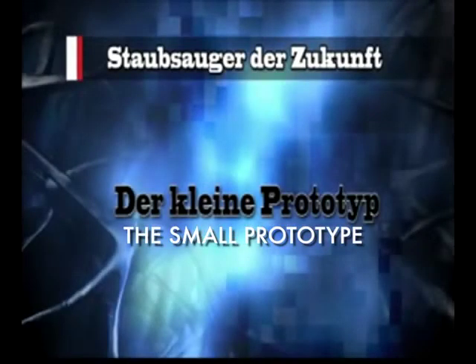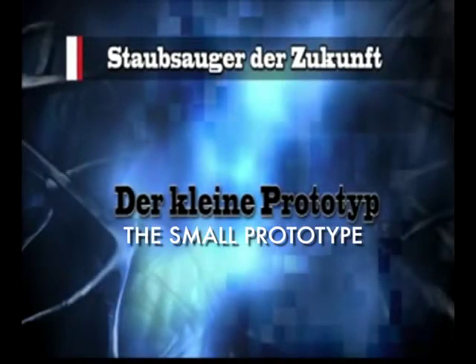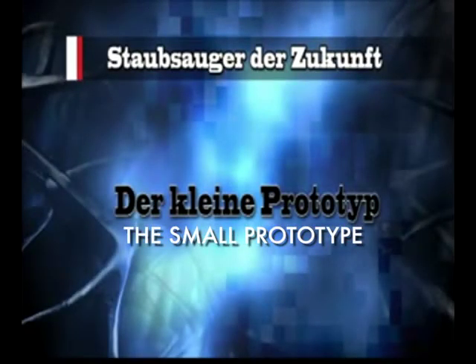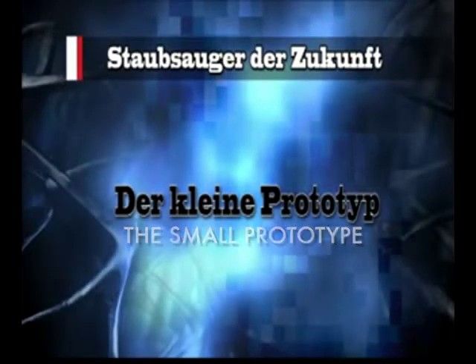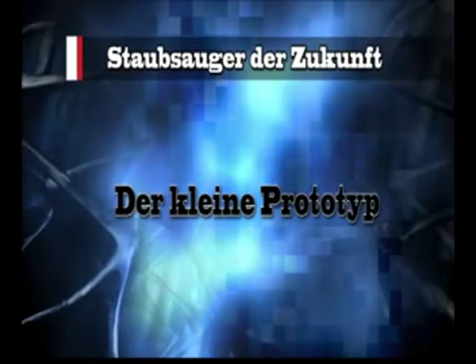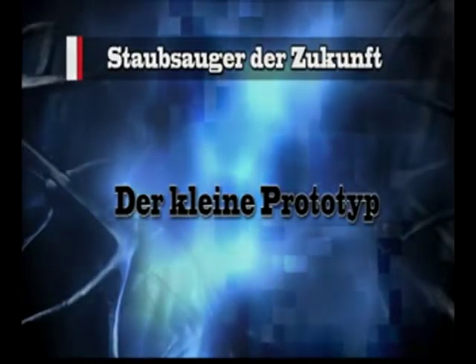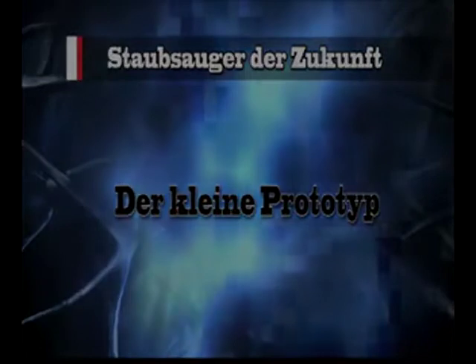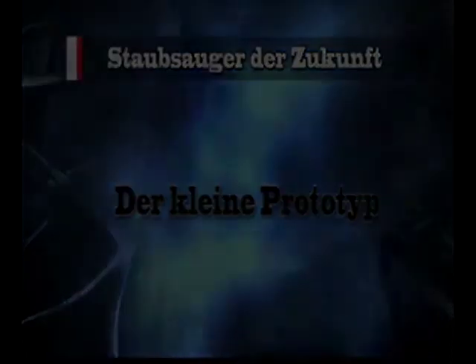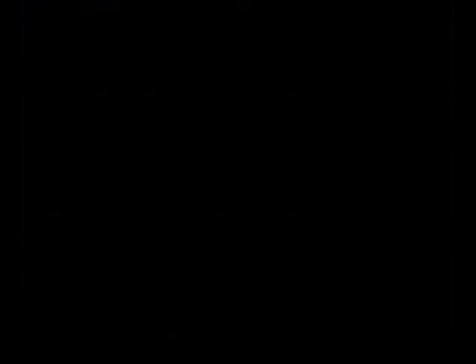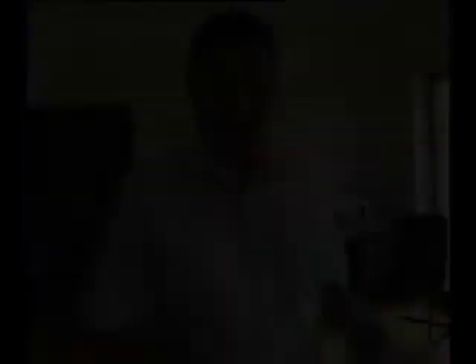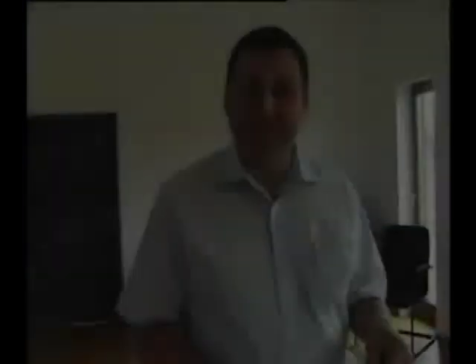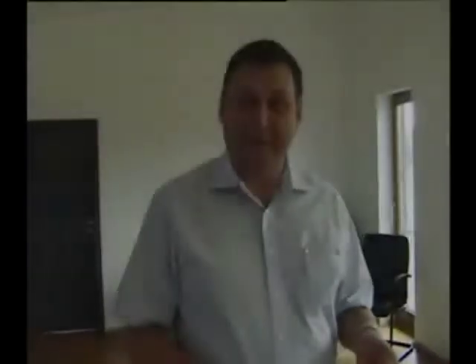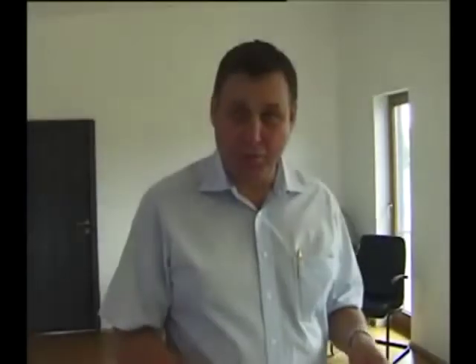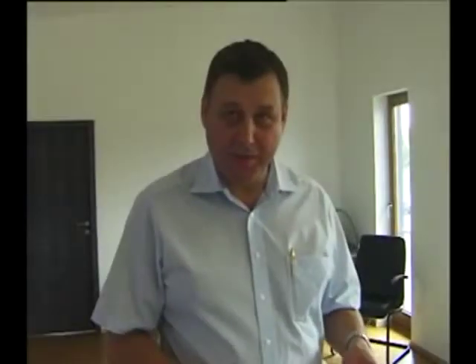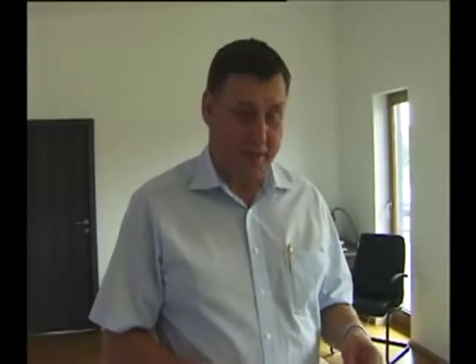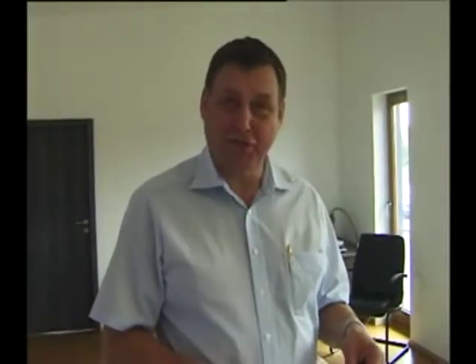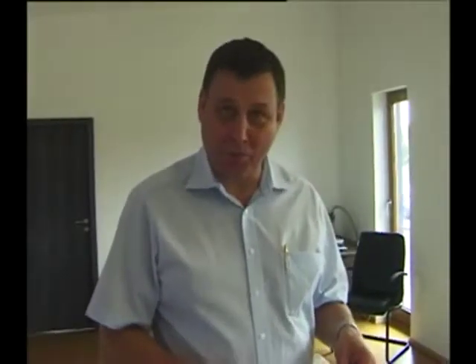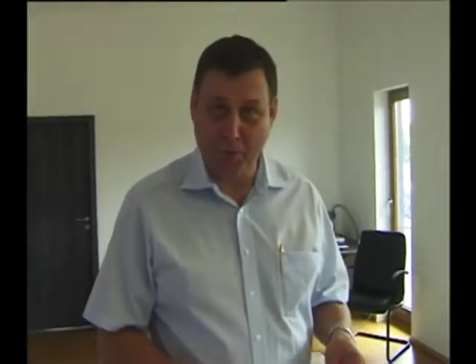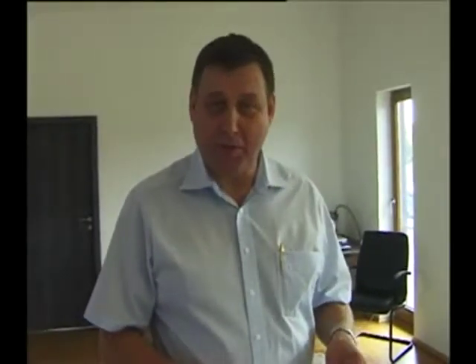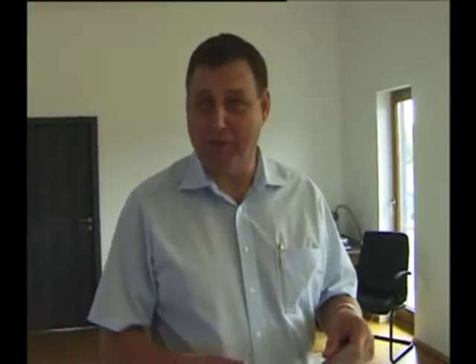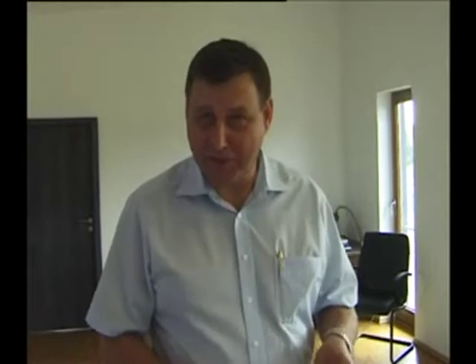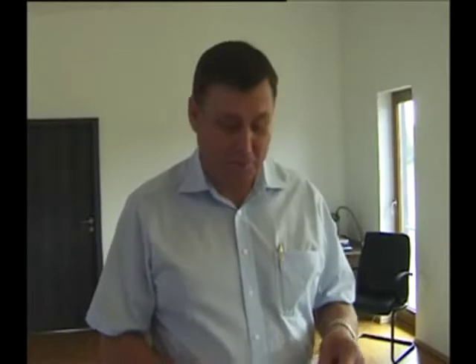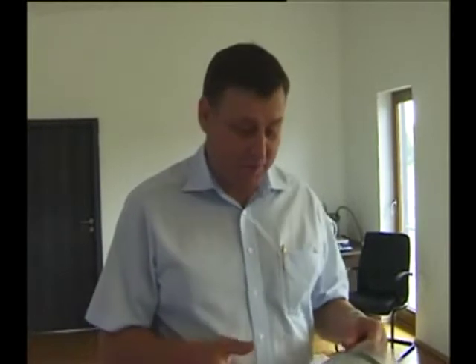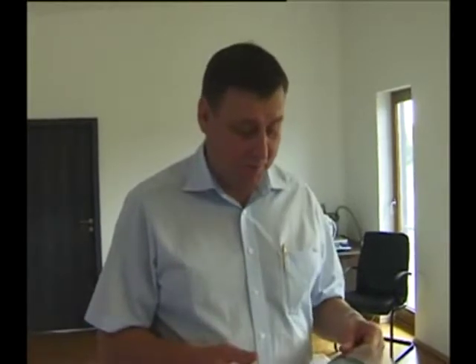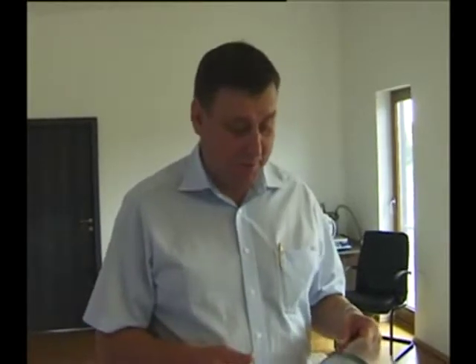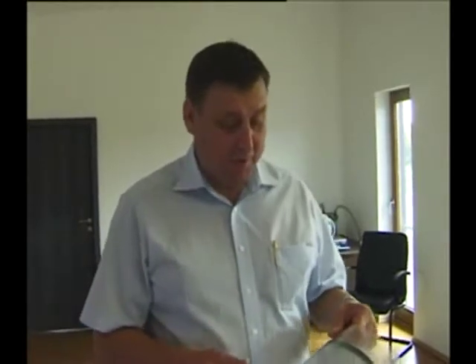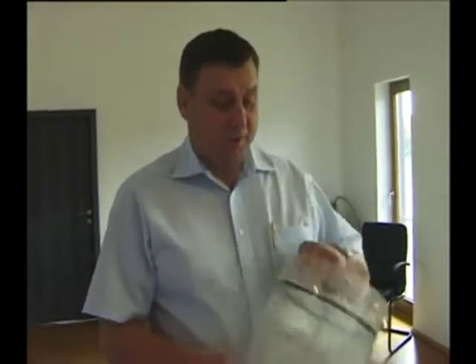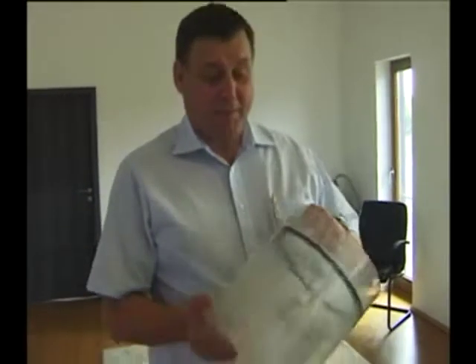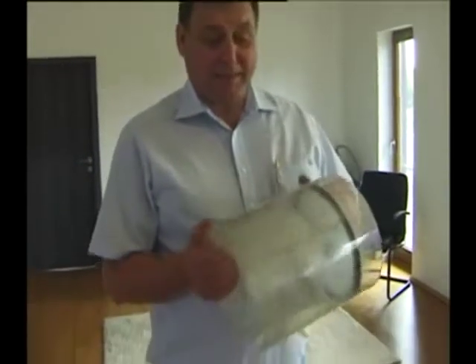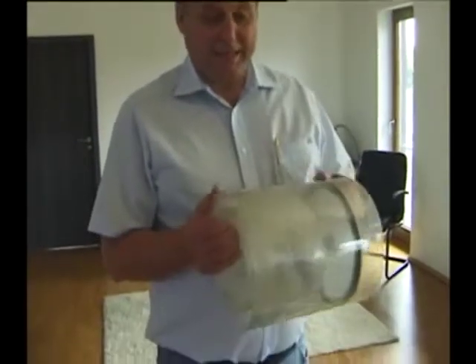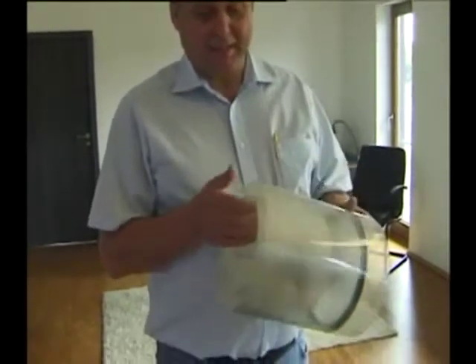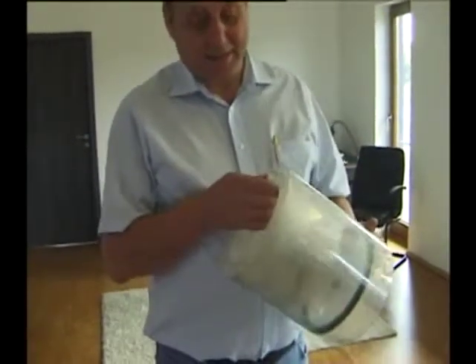The Small Prototype. After studying the current state of vacuum cleaners, we have built a small prototype of a closed system vacuum cleaner to see if our design would work in practice.